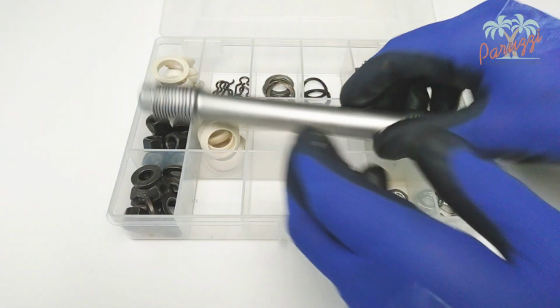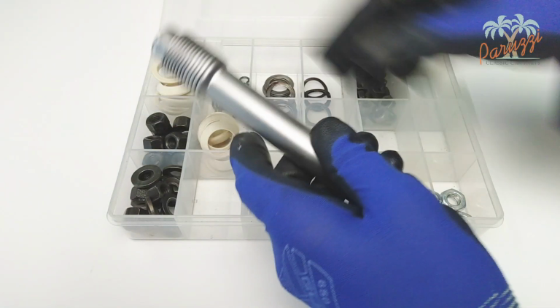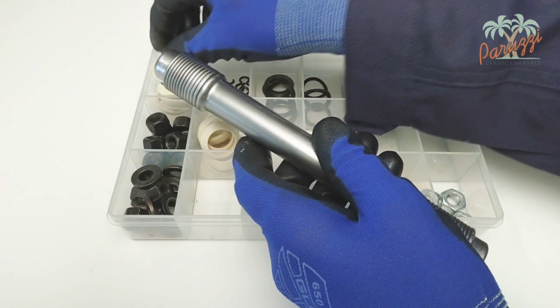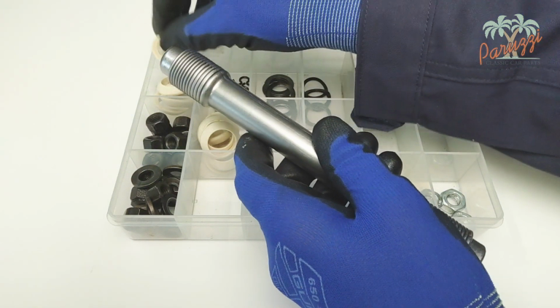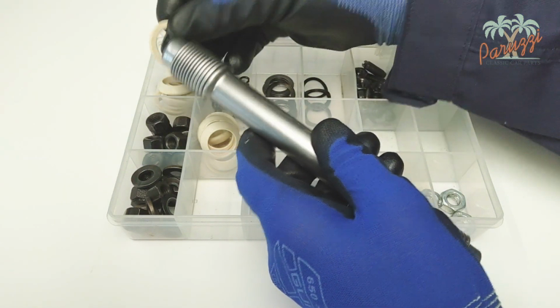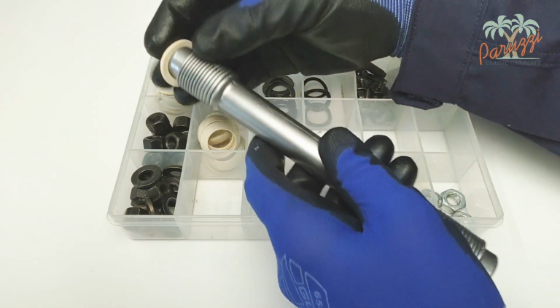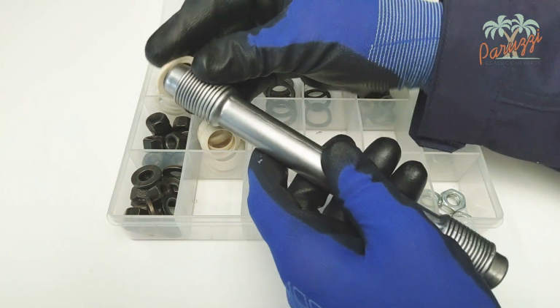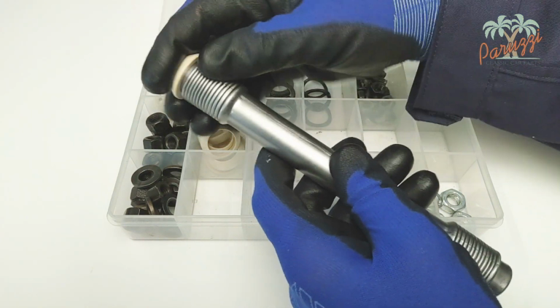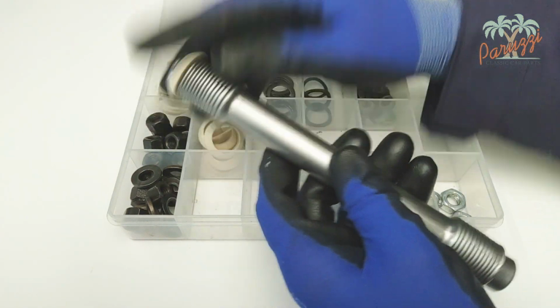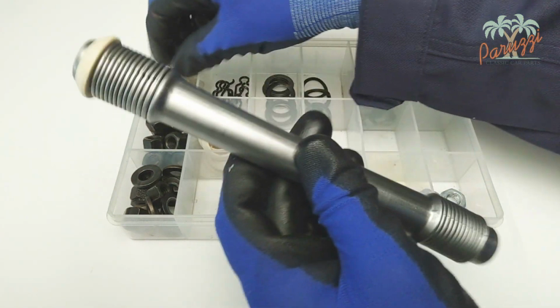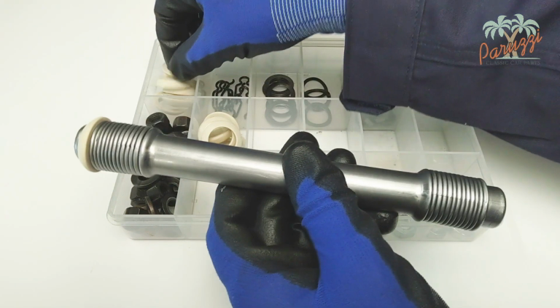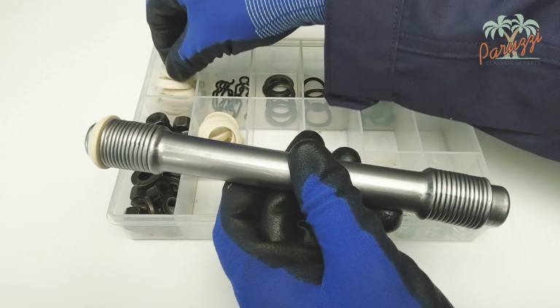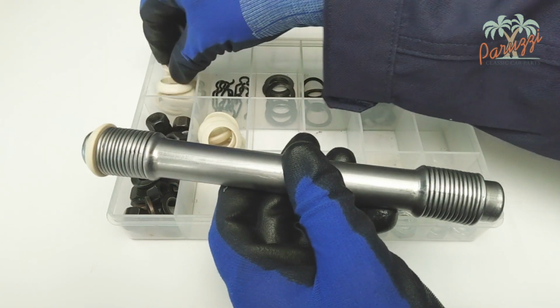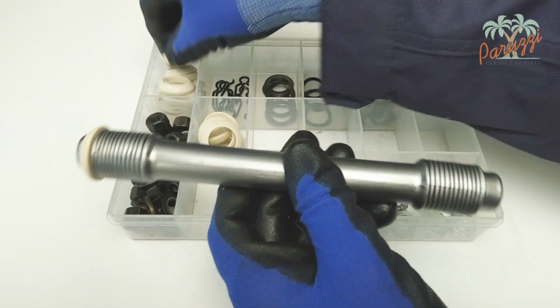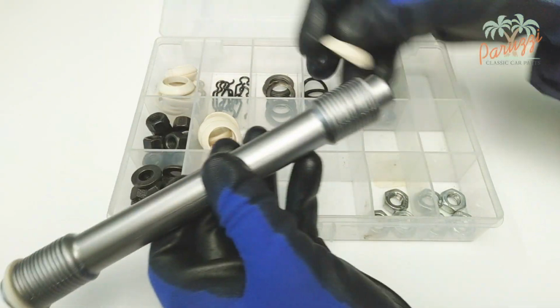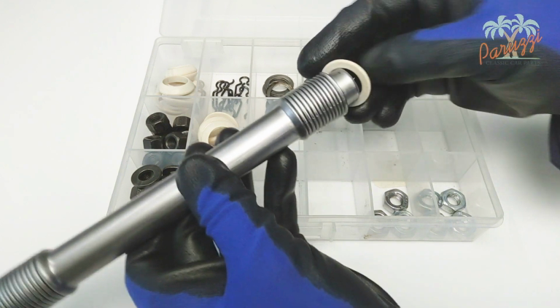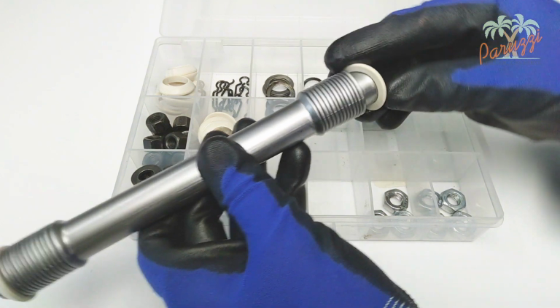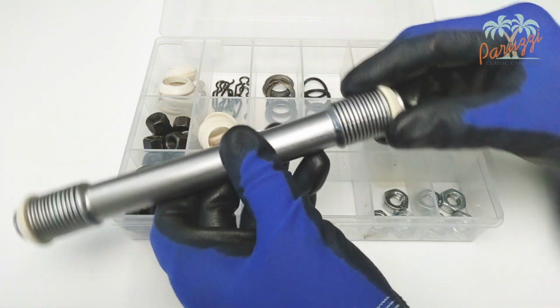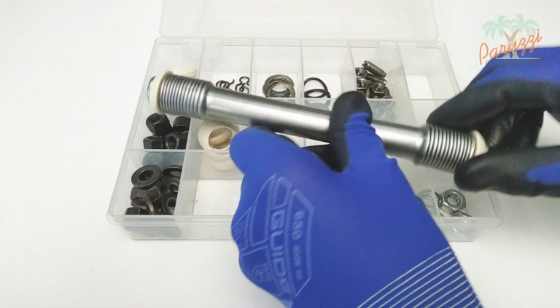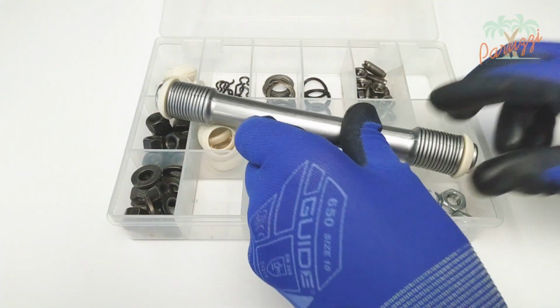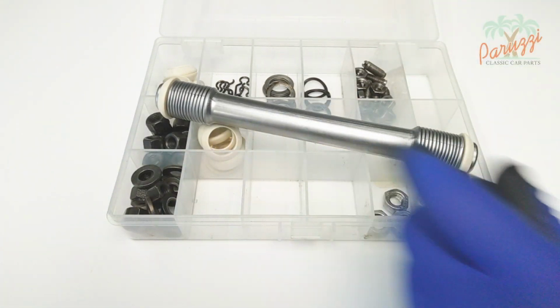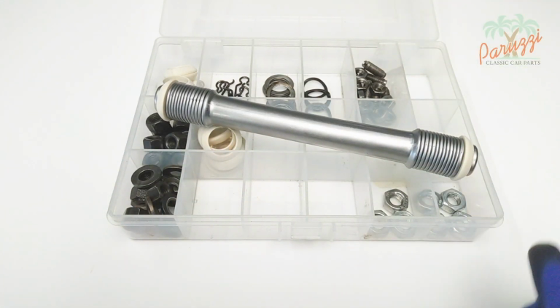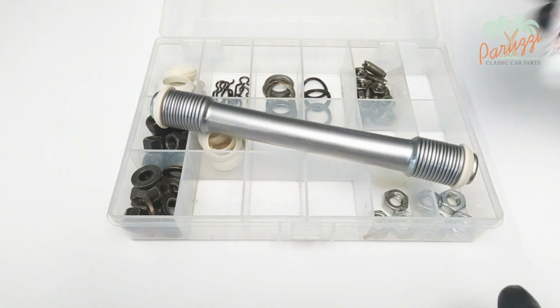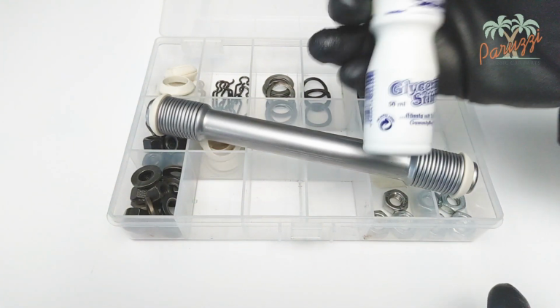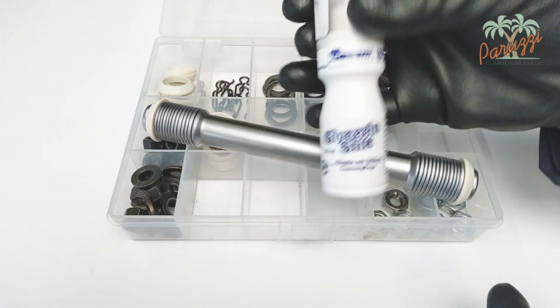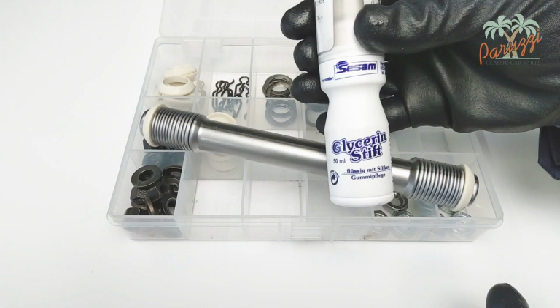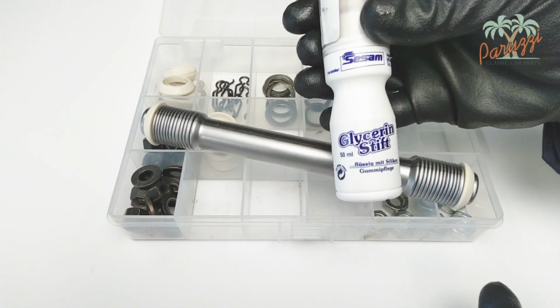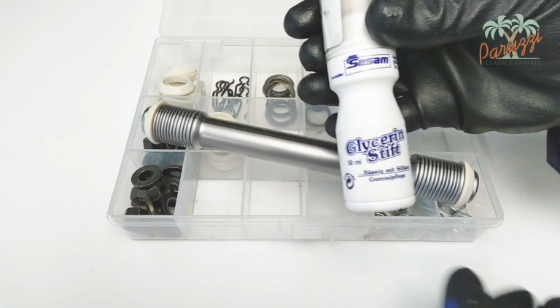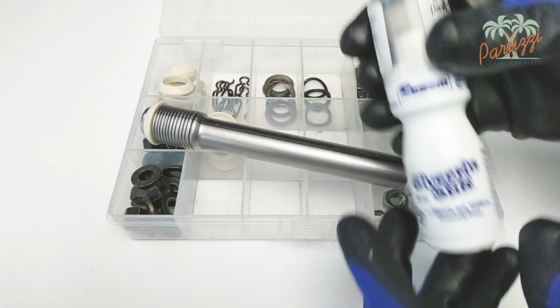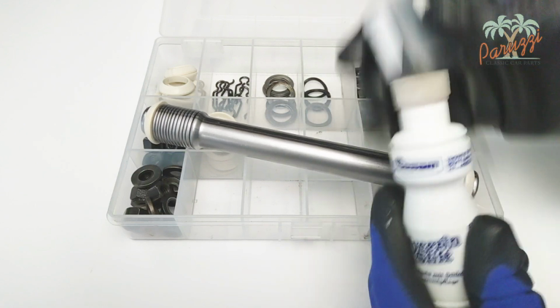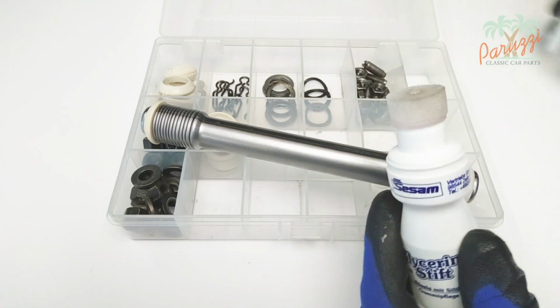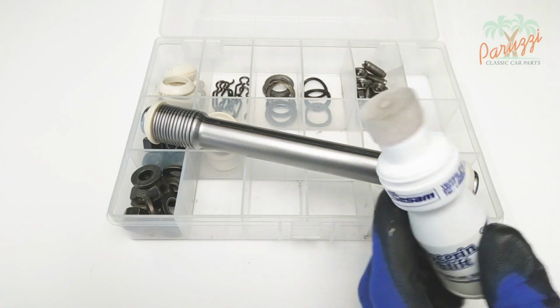Next, slide the rubber gaskets onto the pushrod tubes with their tapered side facing outward. Use glycerin to help the rubber slide better during assembly.